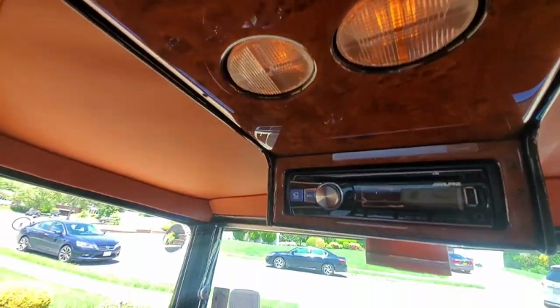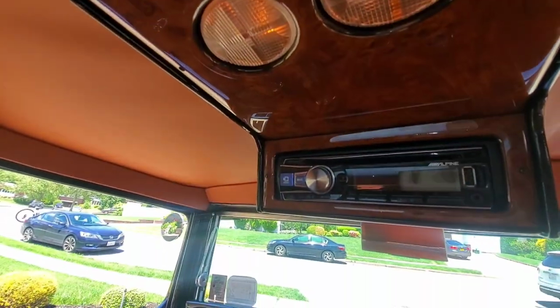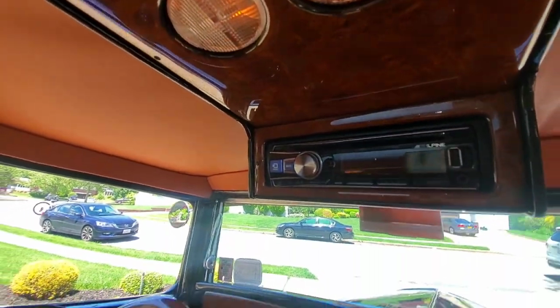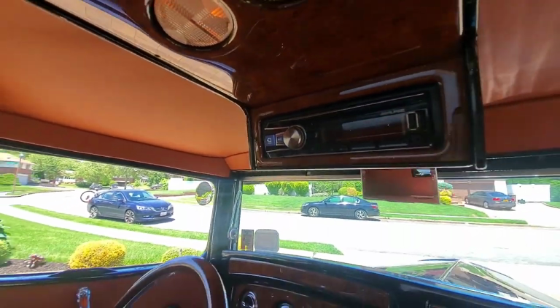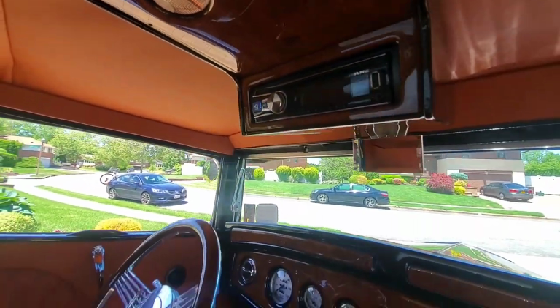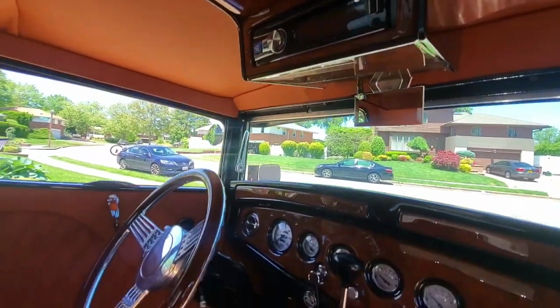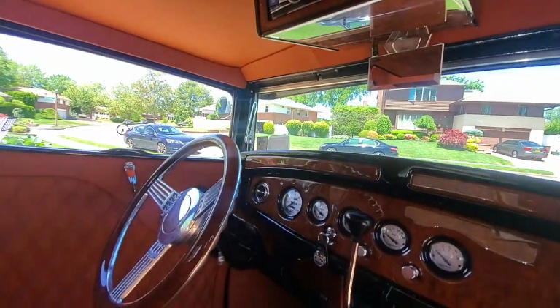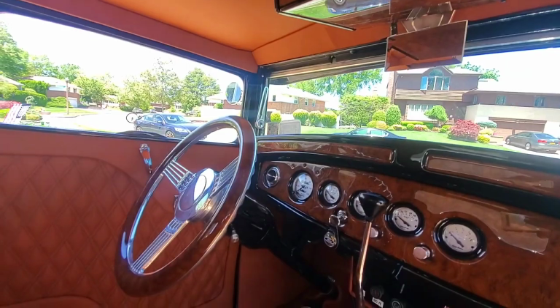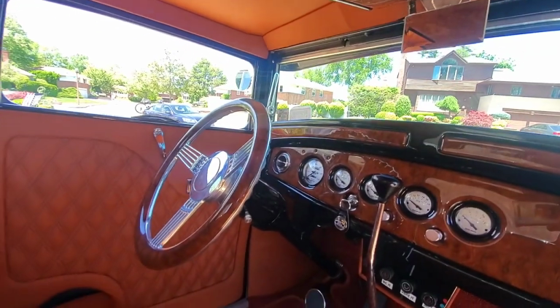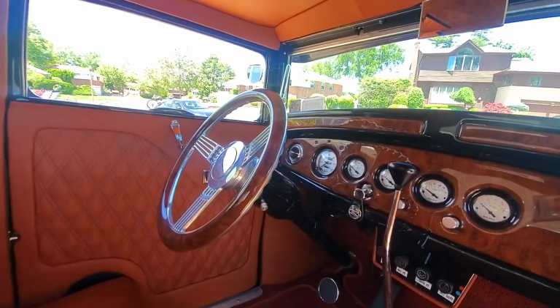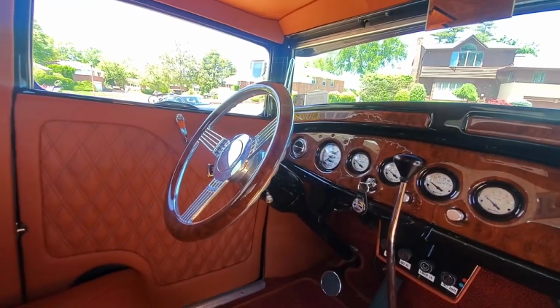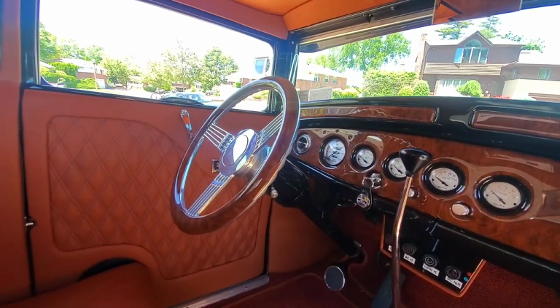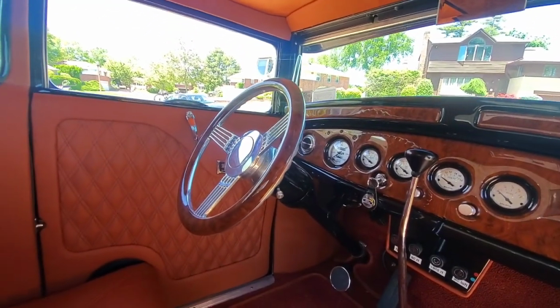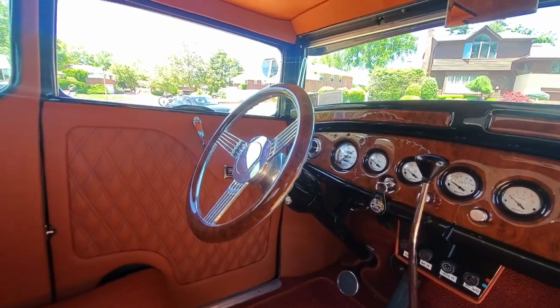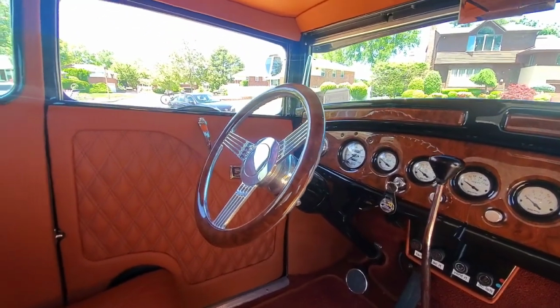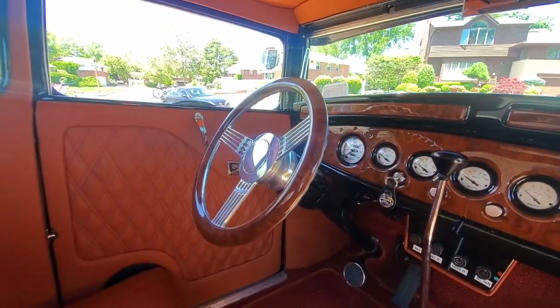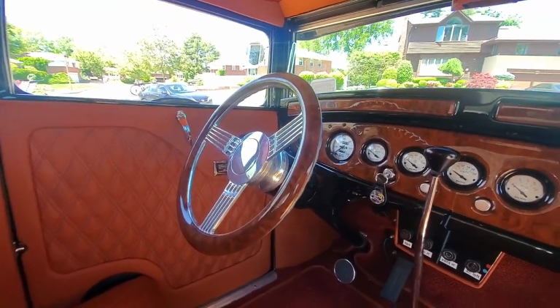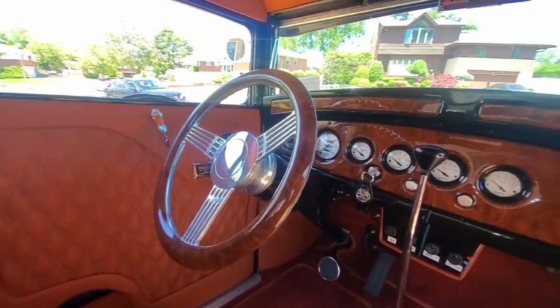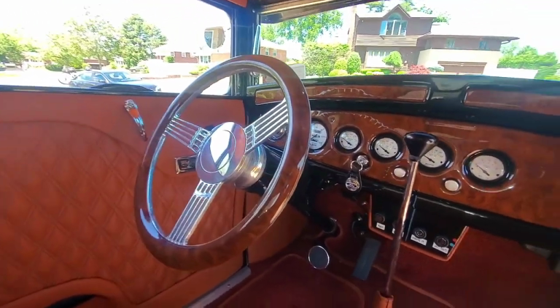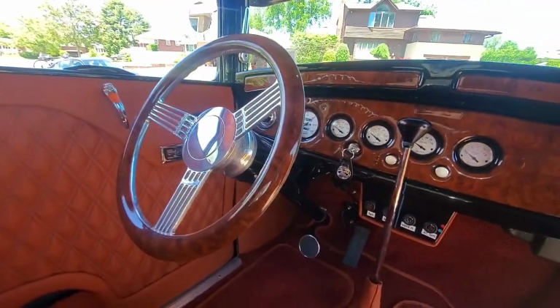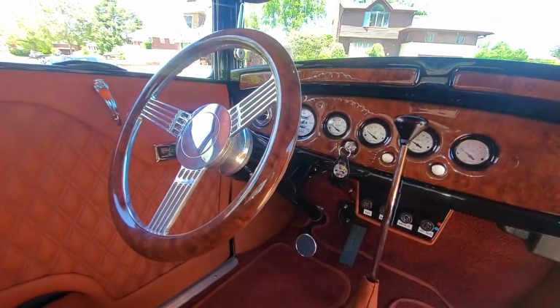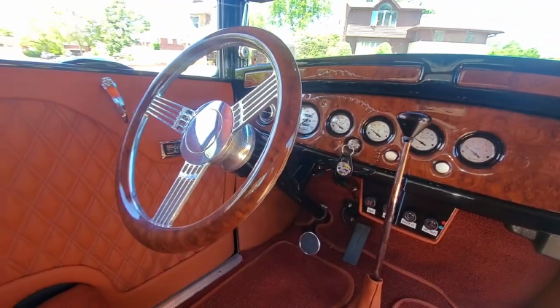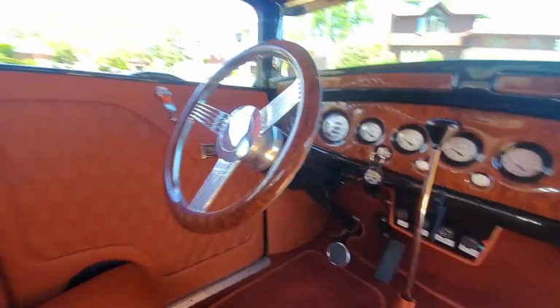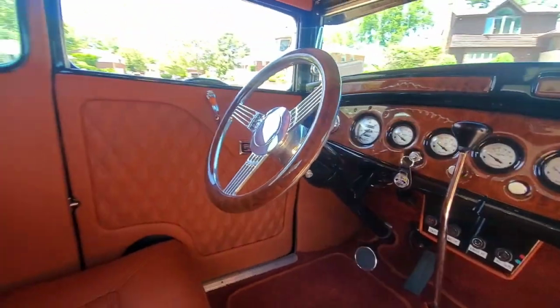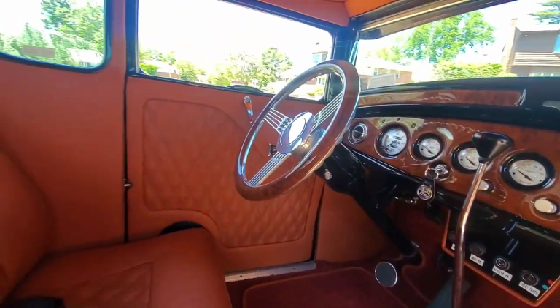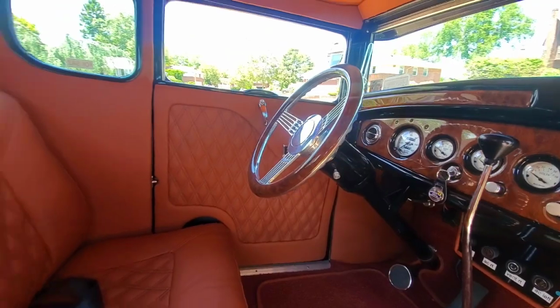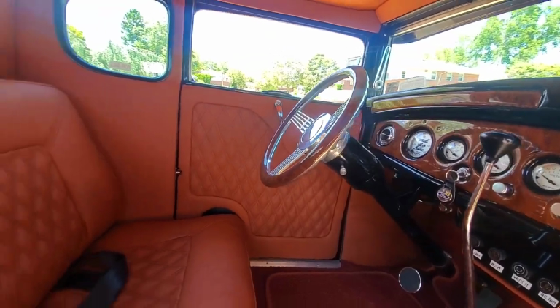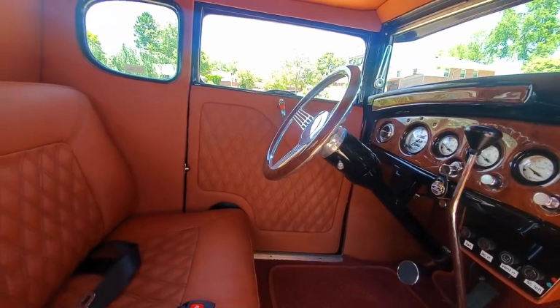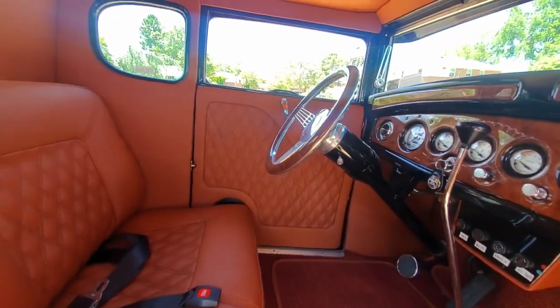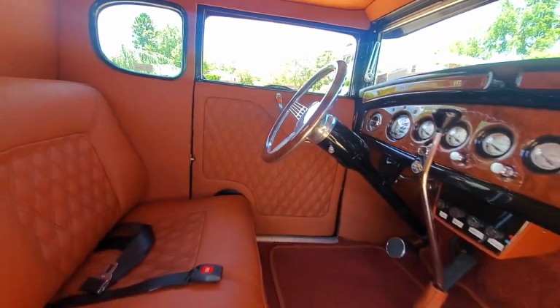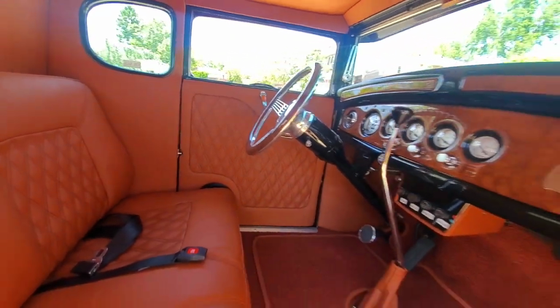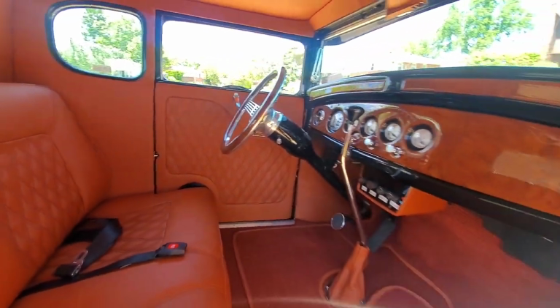The interior was done by South Topps in West Babylon, New York. Oh, I know those guys. Banjo-style wheel — really complements the dash too.